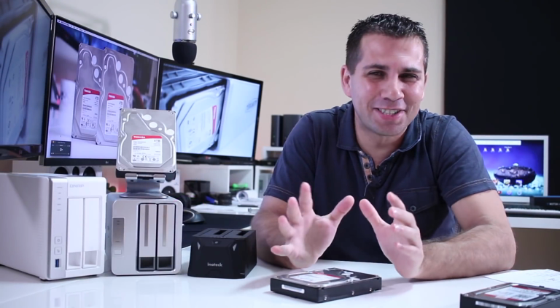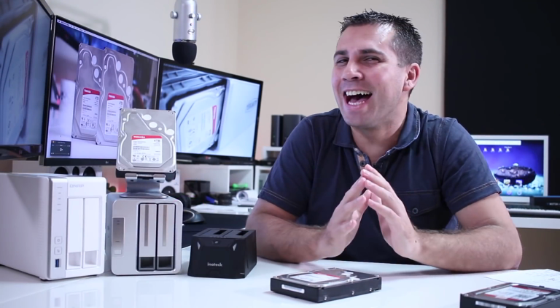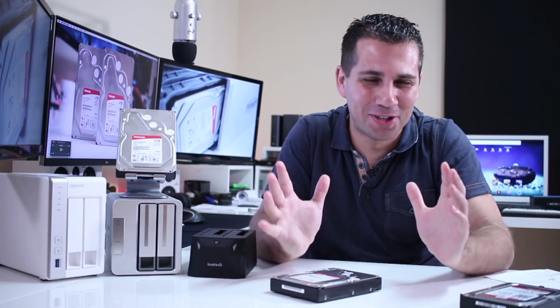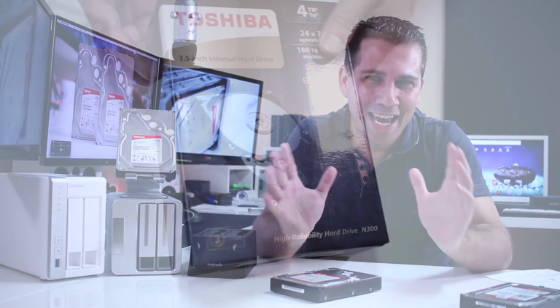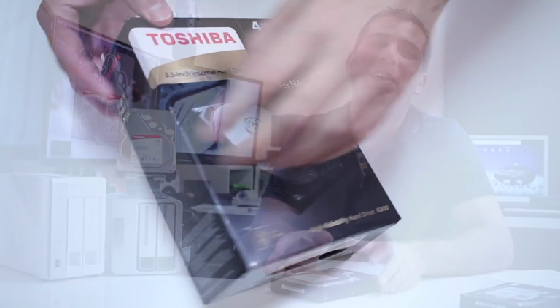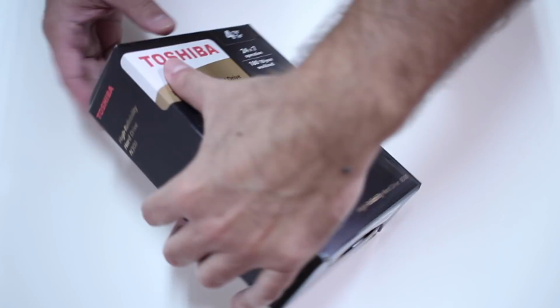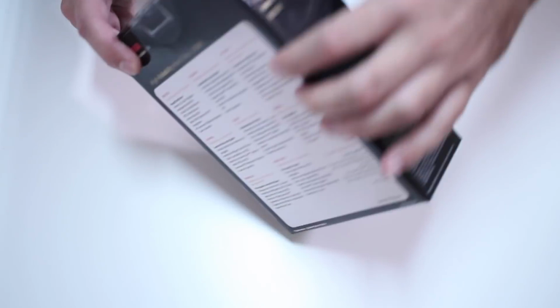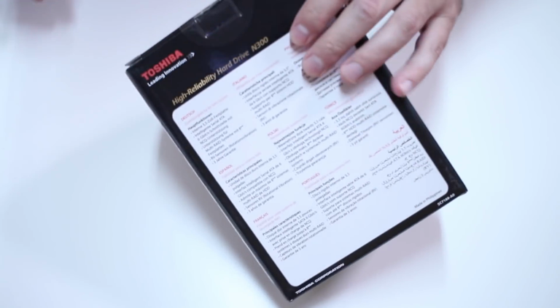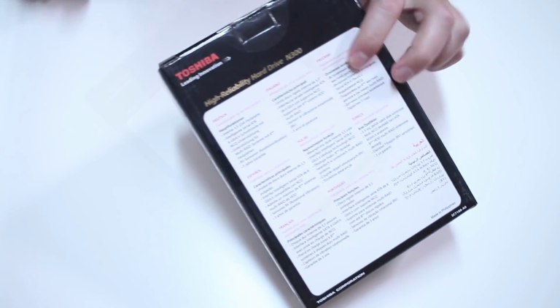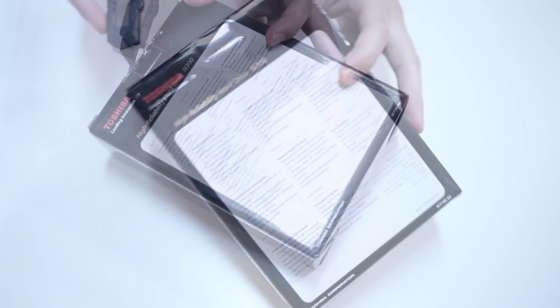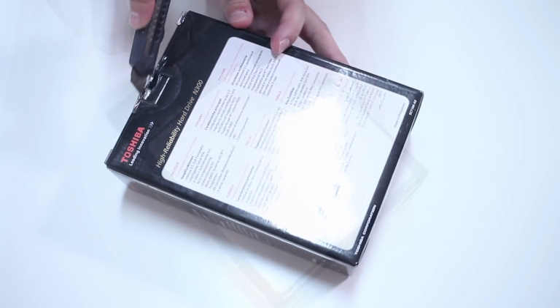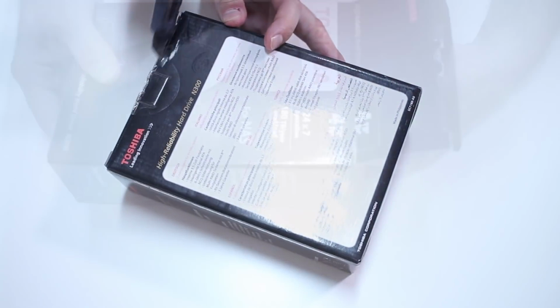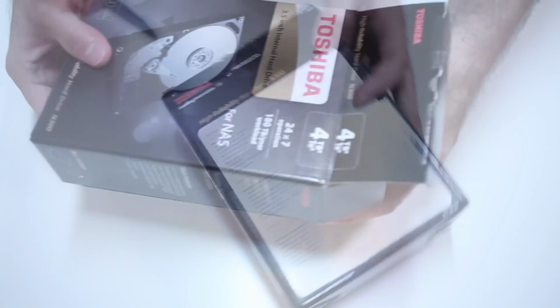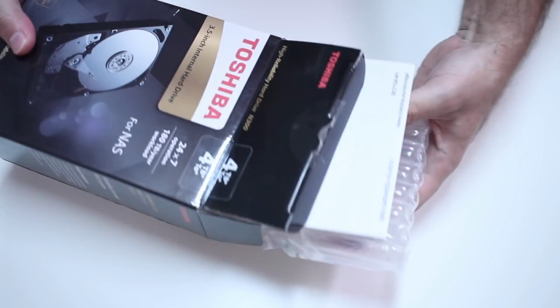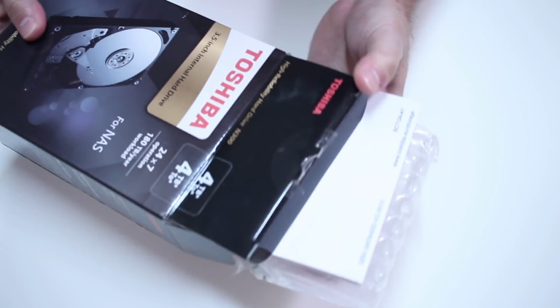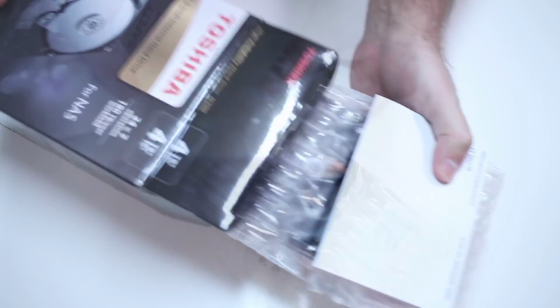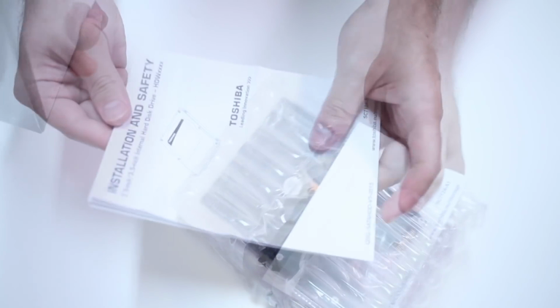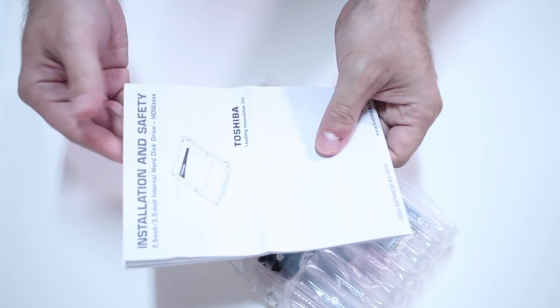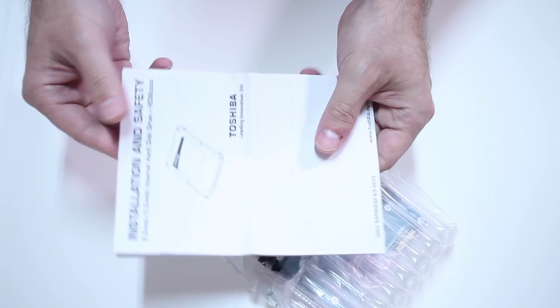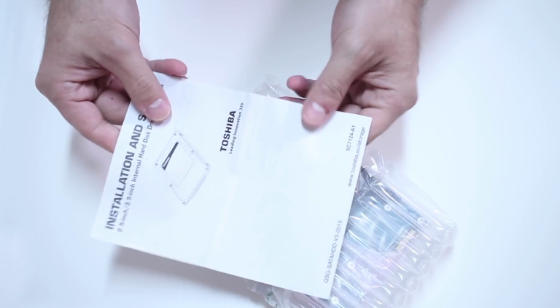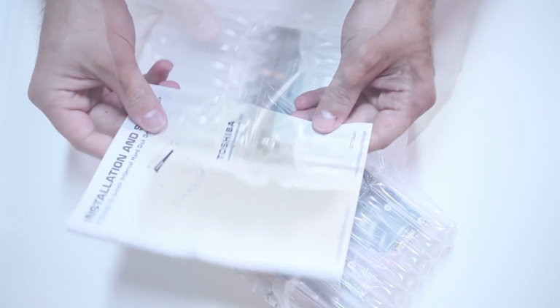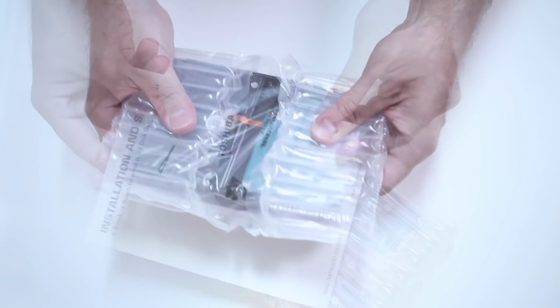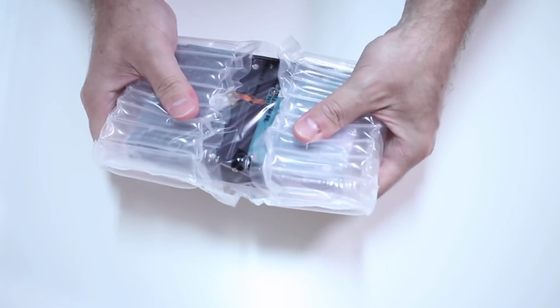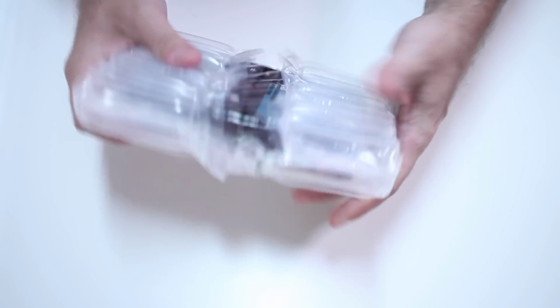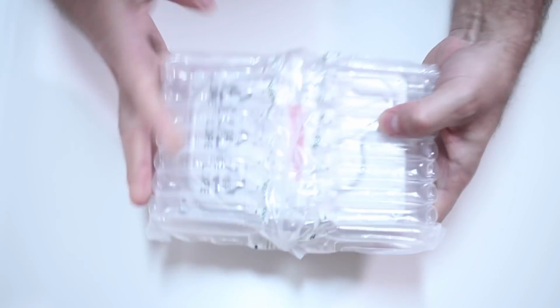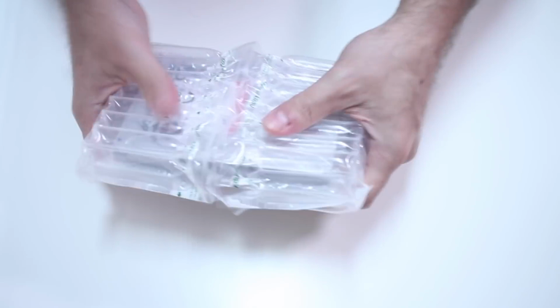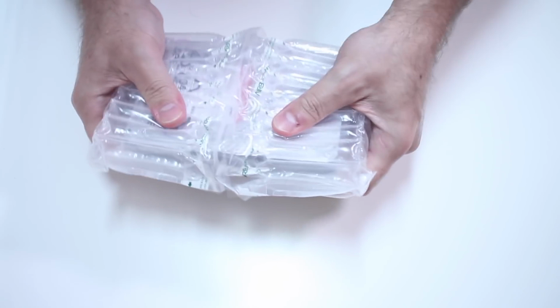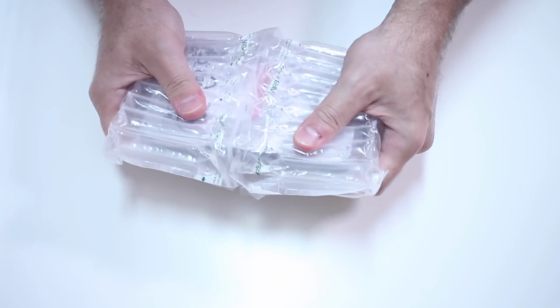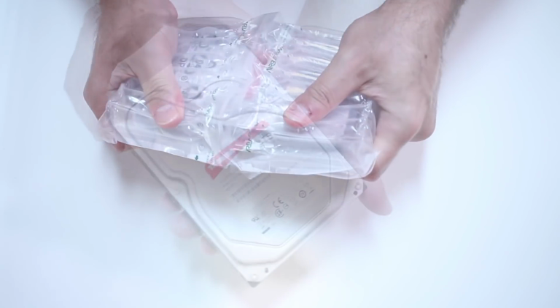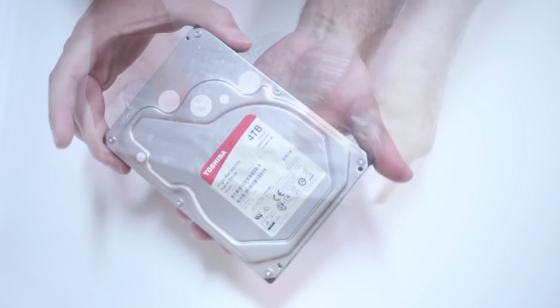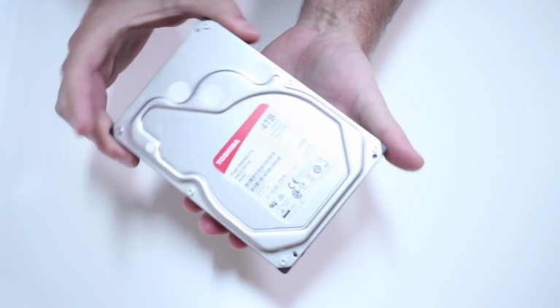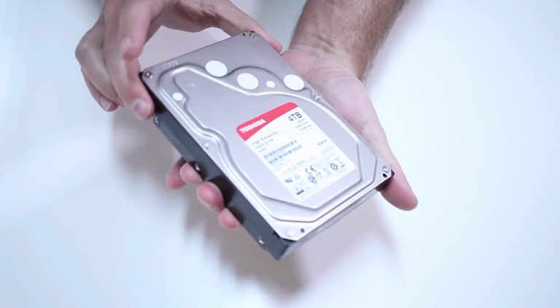Starting as always with a very quick unboxing experience. As you can see on screen, there's not much to say — it comes in a nice package and it comes very well protected, but that is it regarding the unboxing.